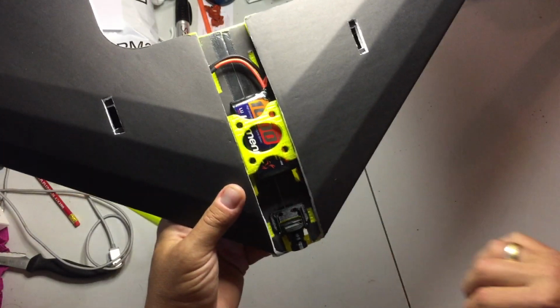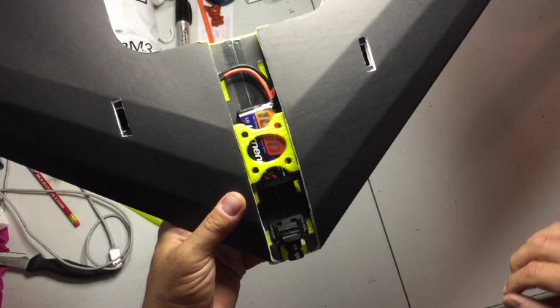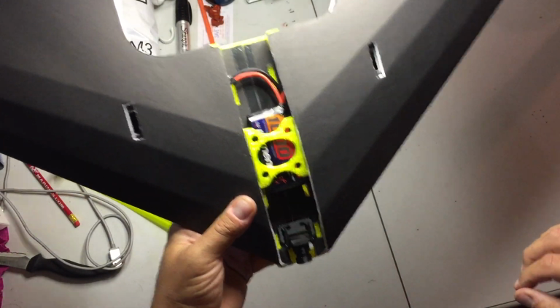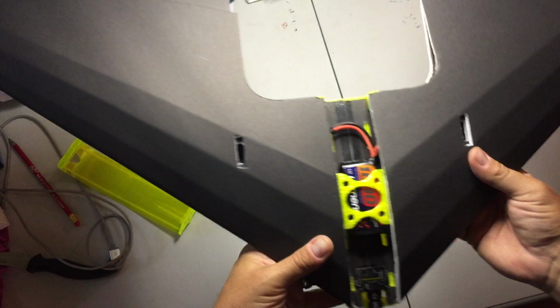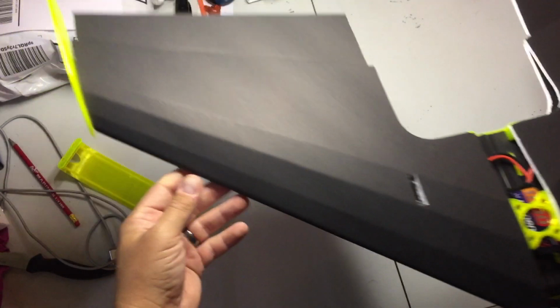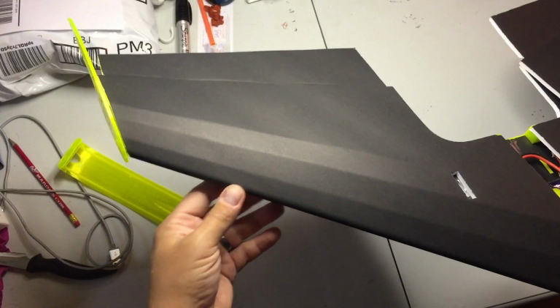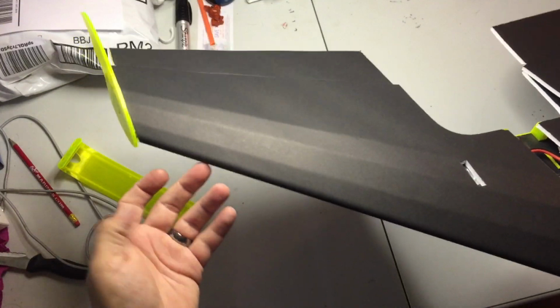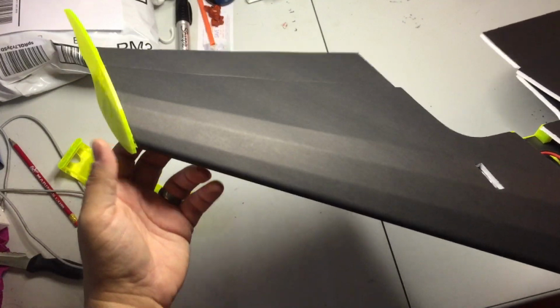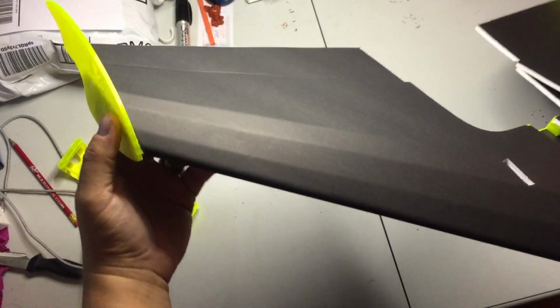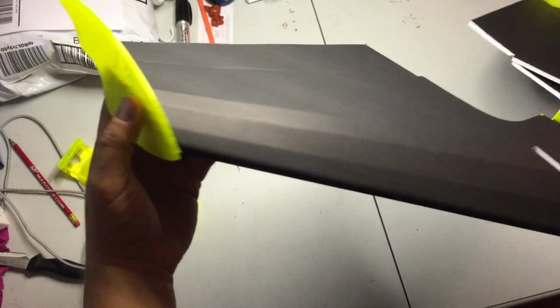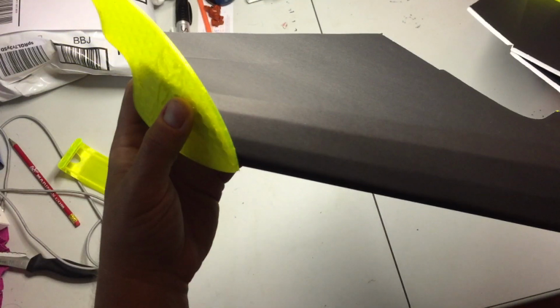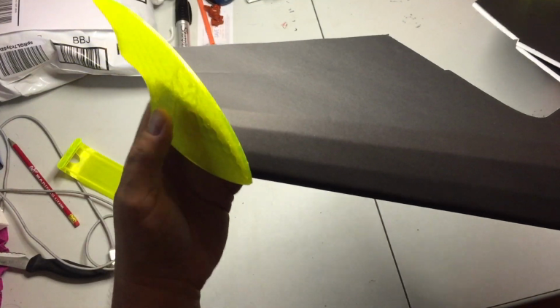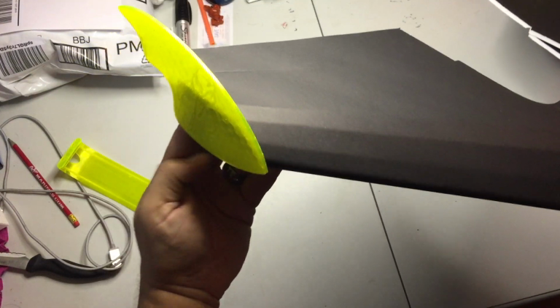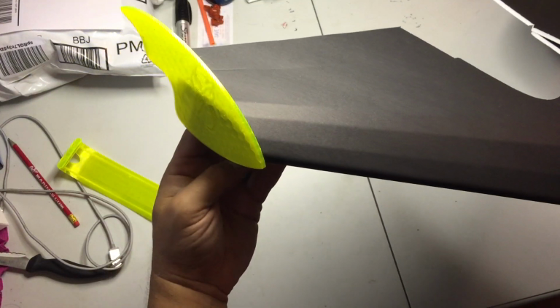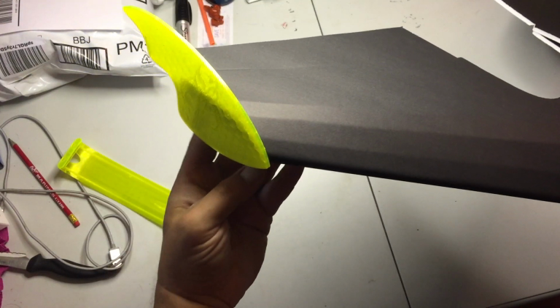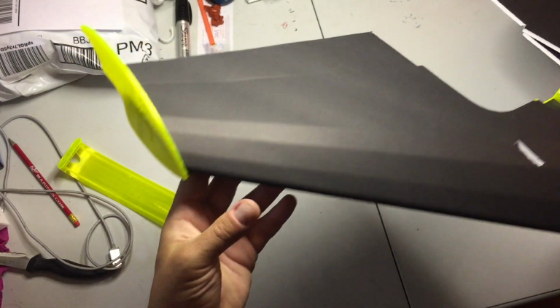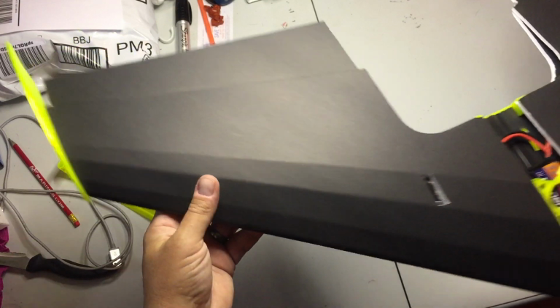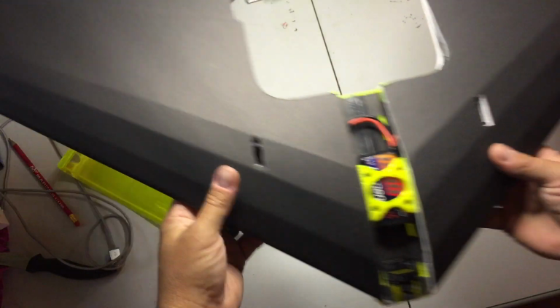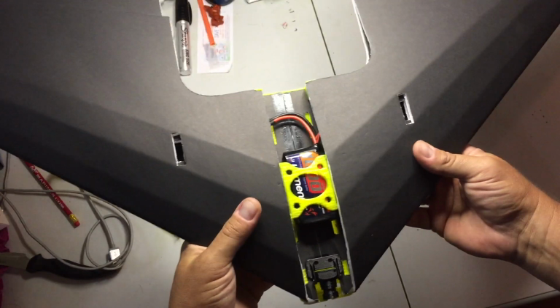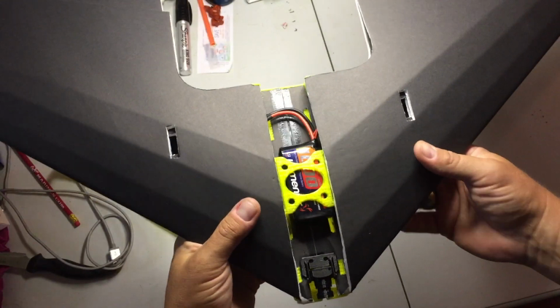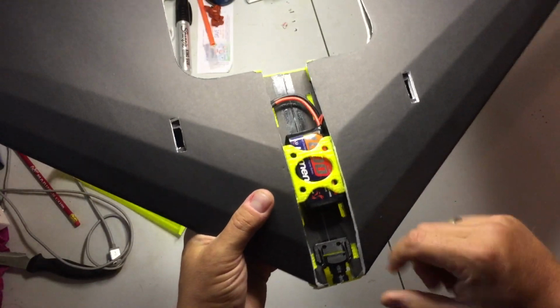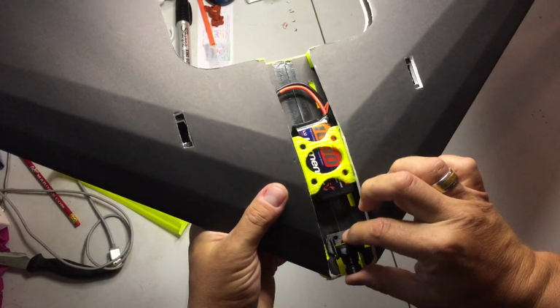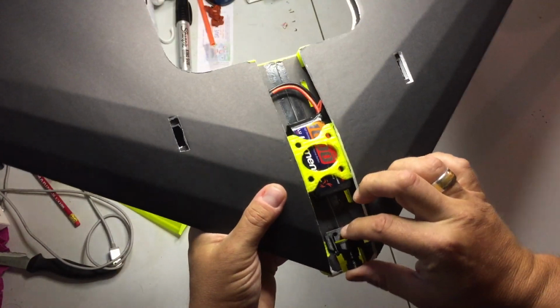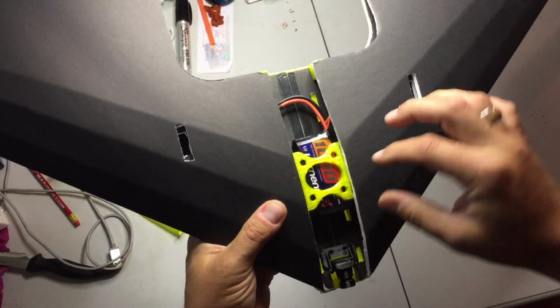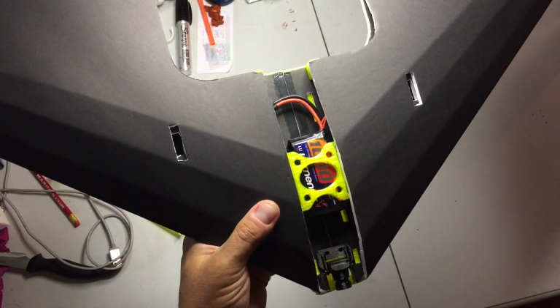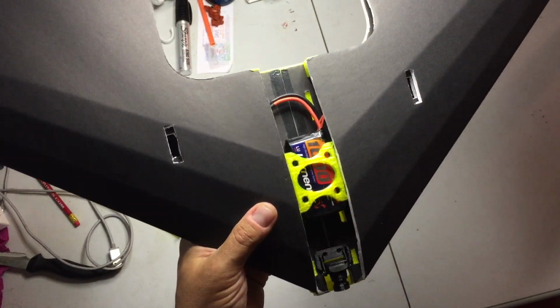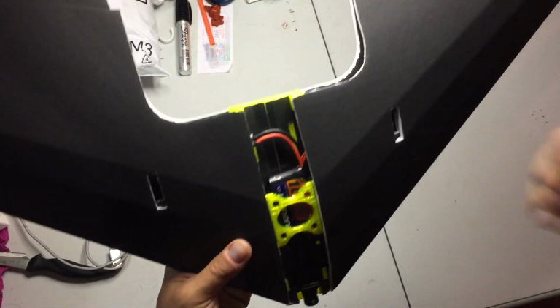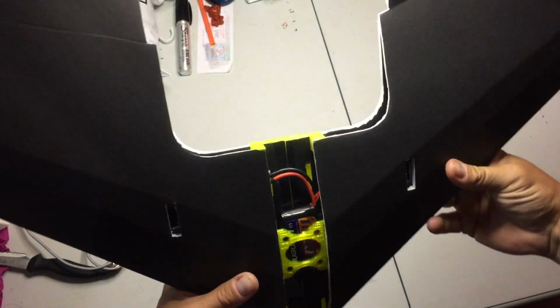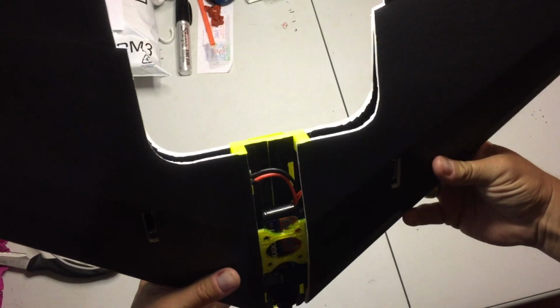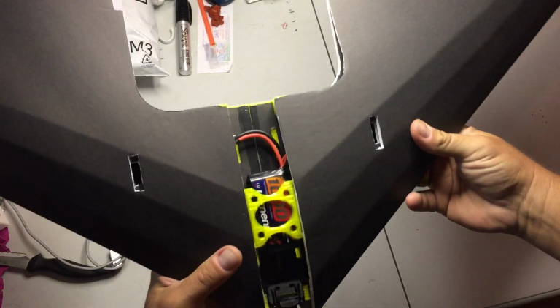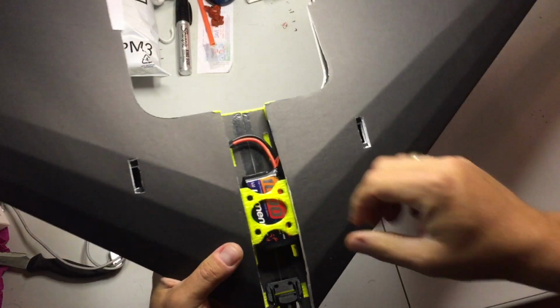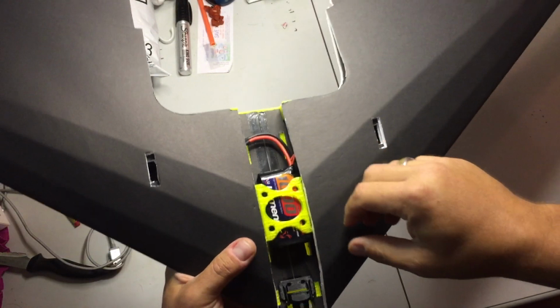I'm going to put it up on Thingiverse. They are a little tricky to print, so if you need help printing them let me know. If you don't have access to a printer, I'd be happy to help you out with that too. Let me know. Thanks guys.